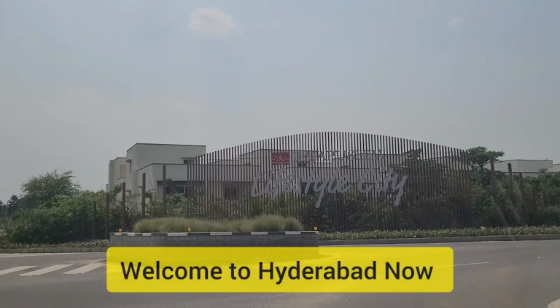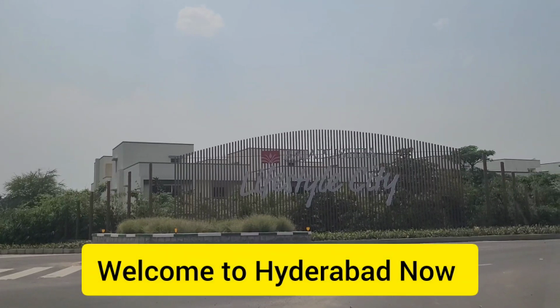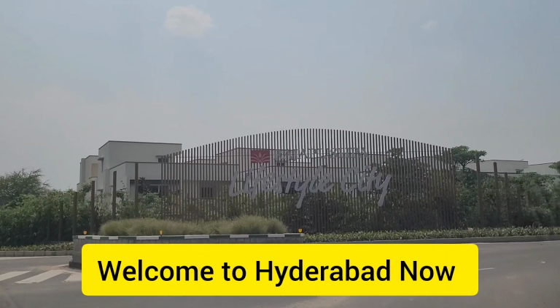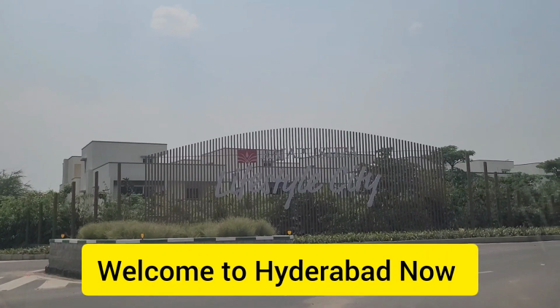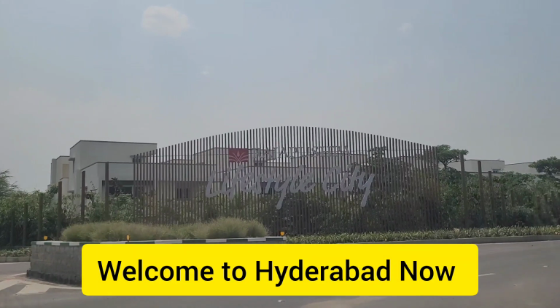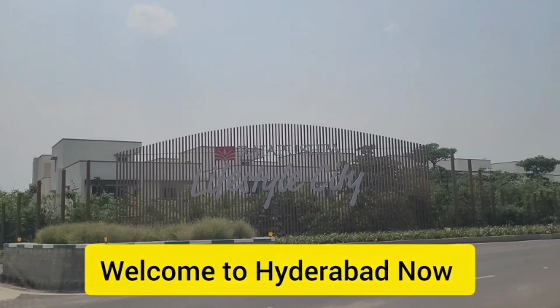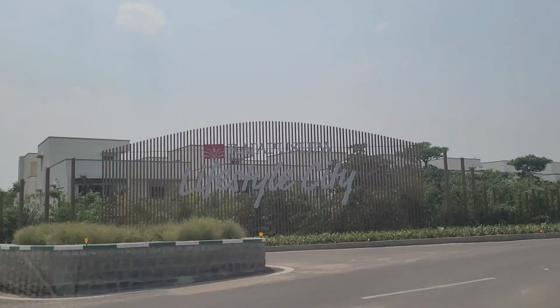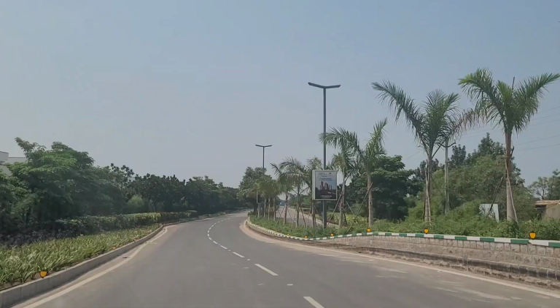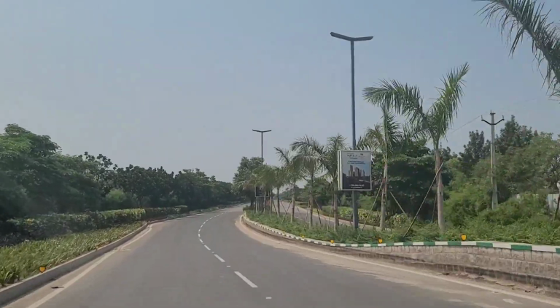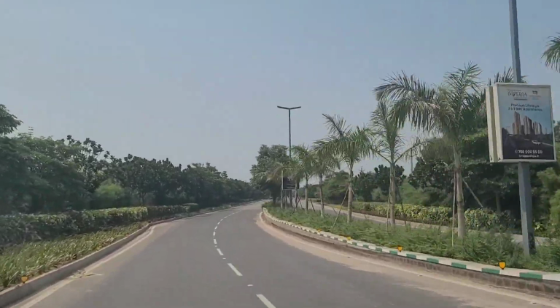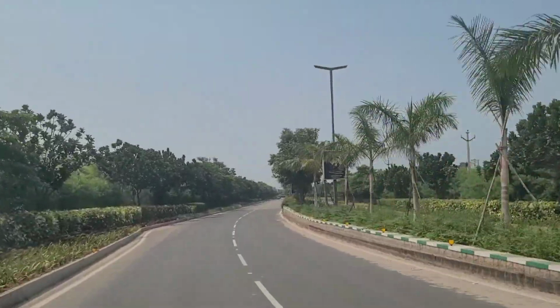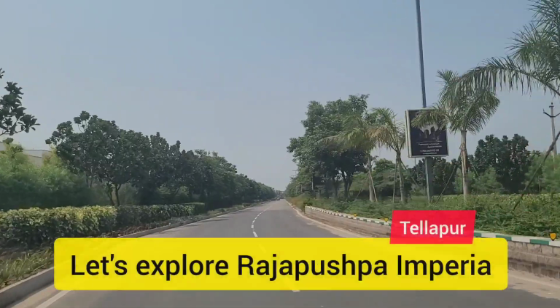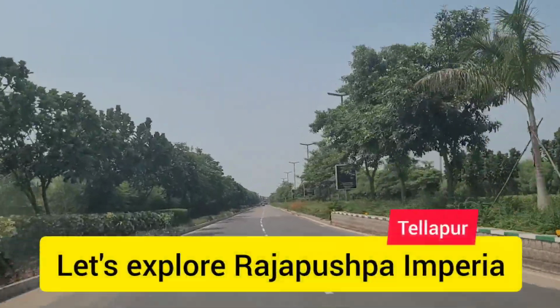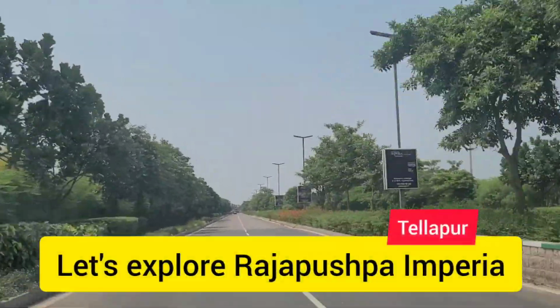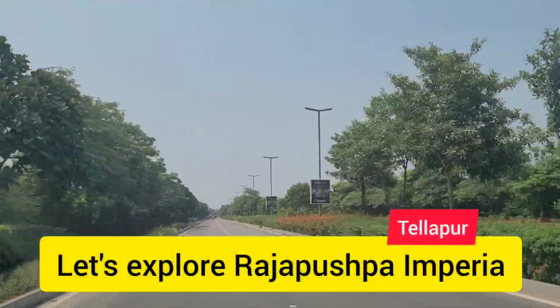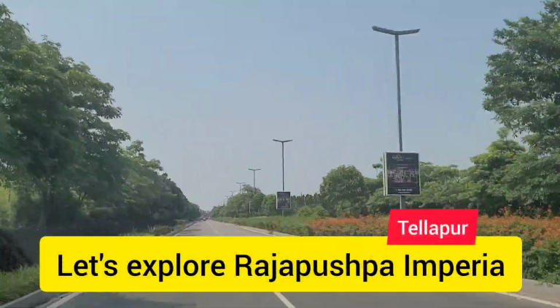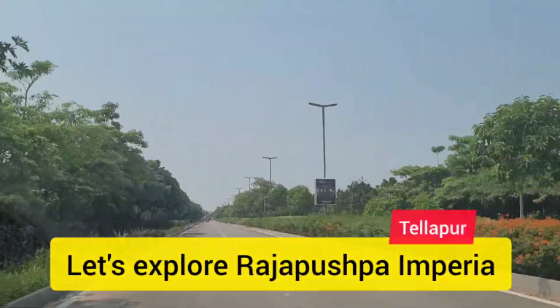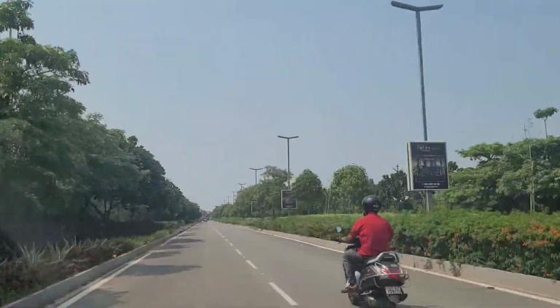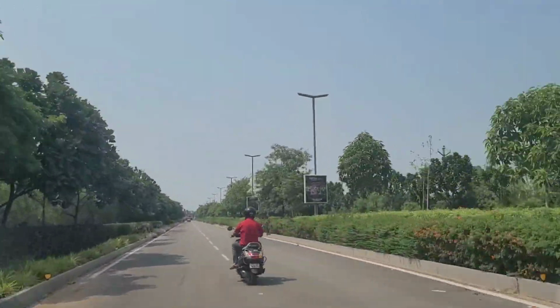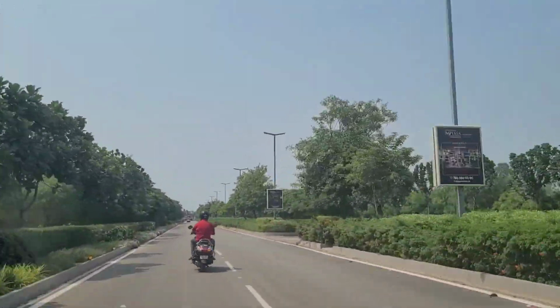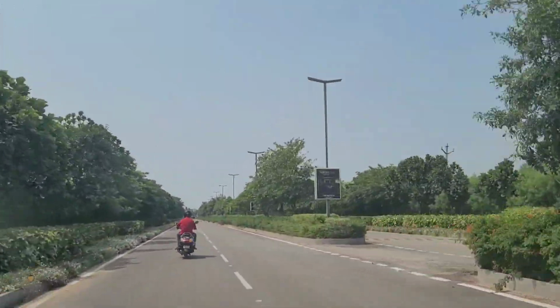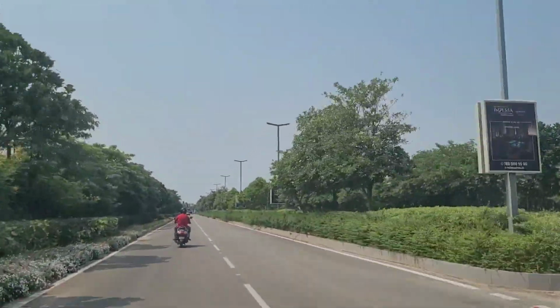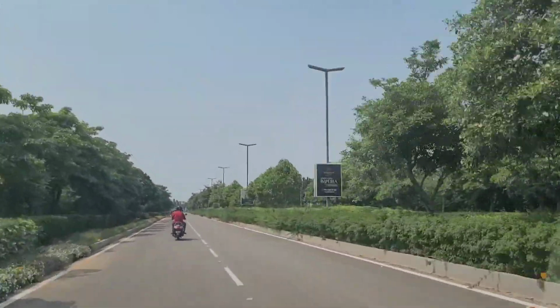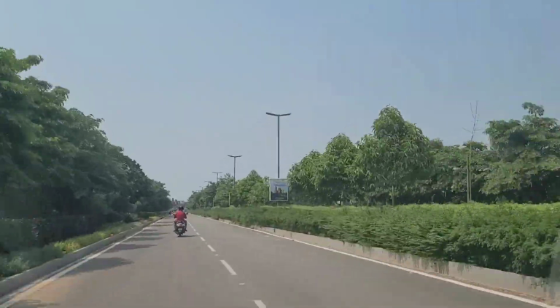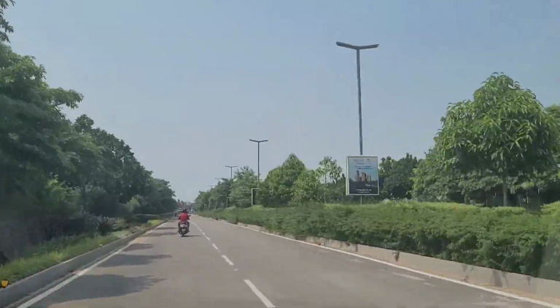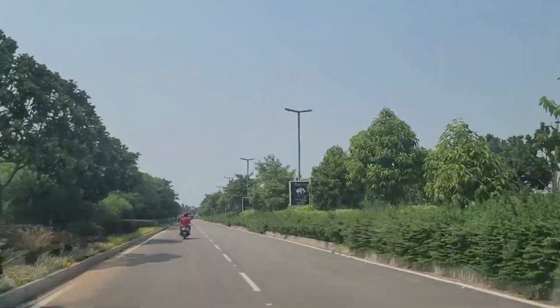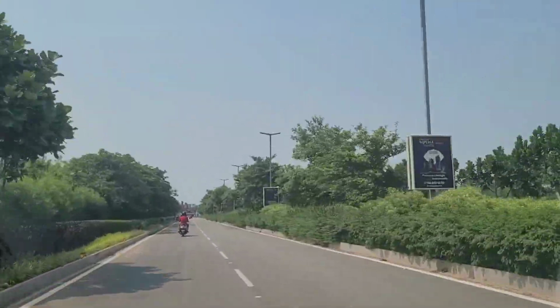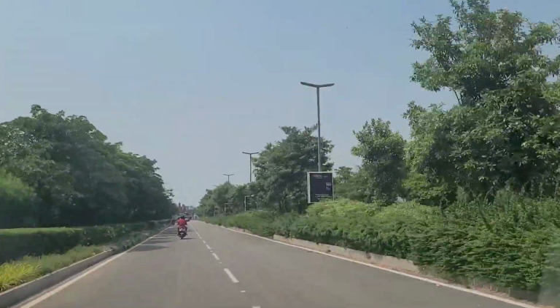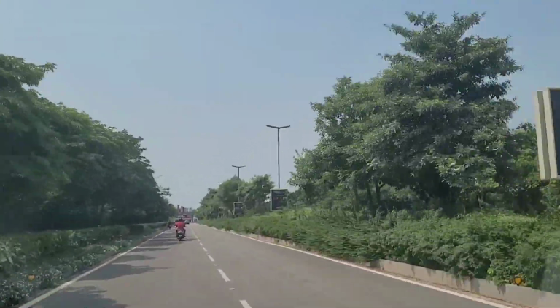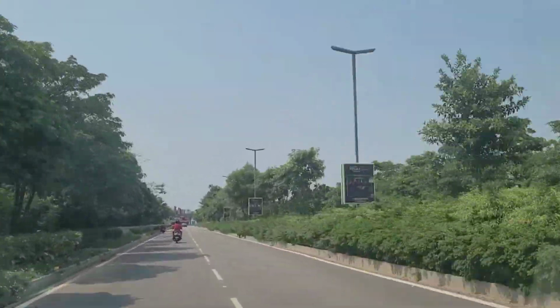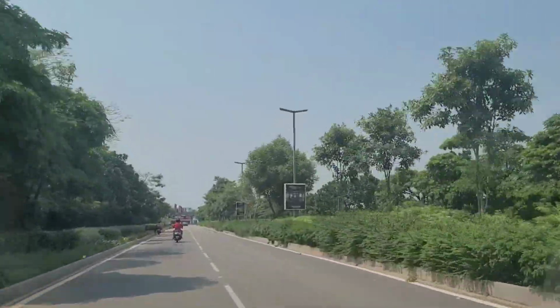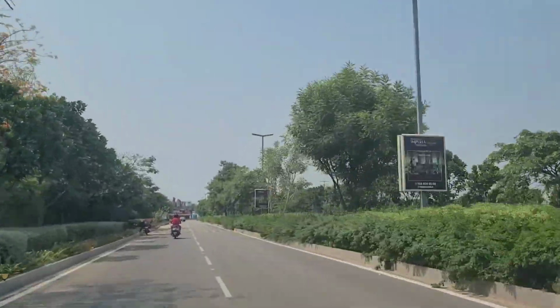Hello friends, welcome back to Hyderabad. Today we are in Tilapur and we will be exploring Rajapaspa Imperia. Rajapaspa Imperia is located in the center of Tilapur, just beside some of the villa projects of Rajapaspa — Grindel is one of them.